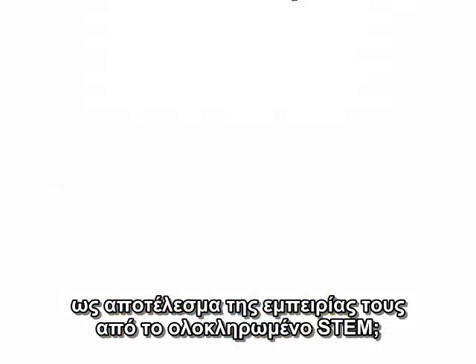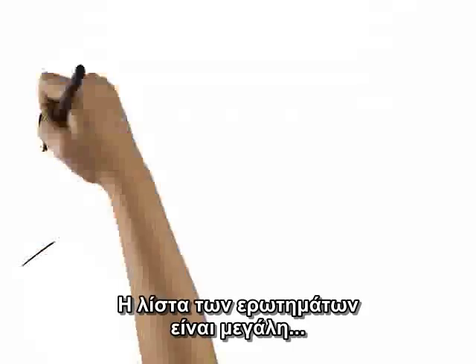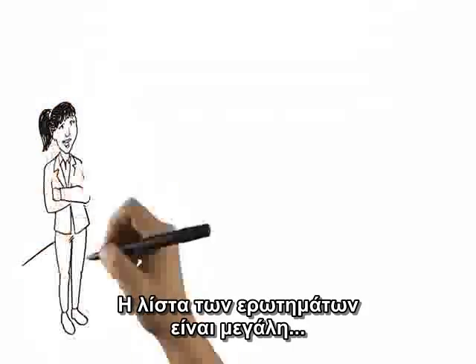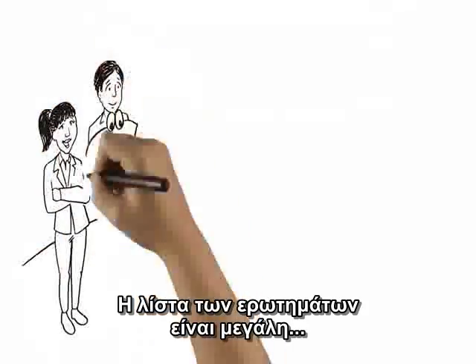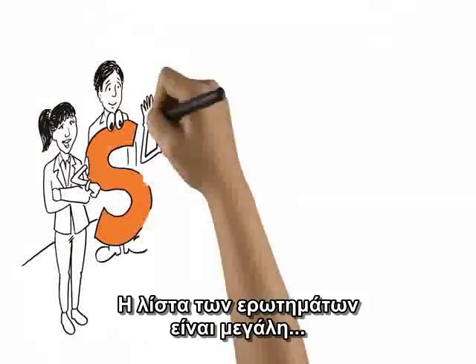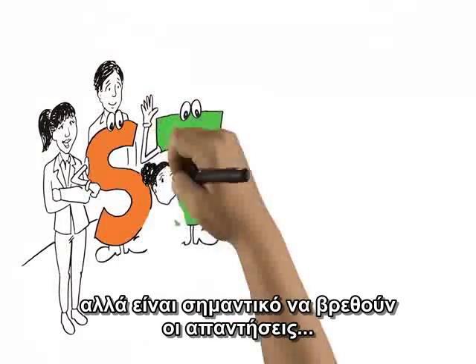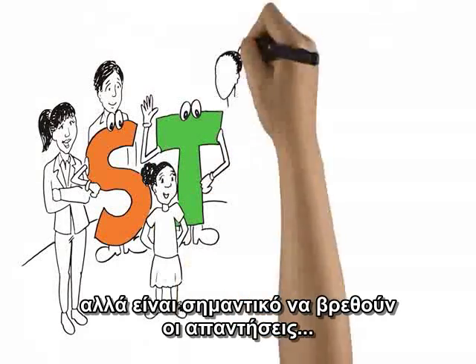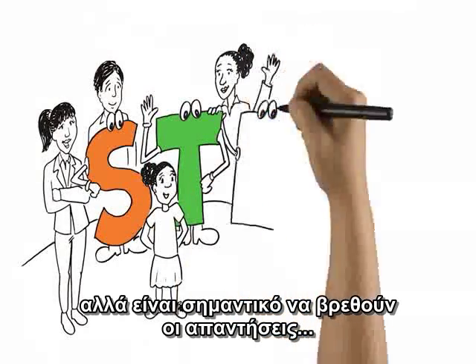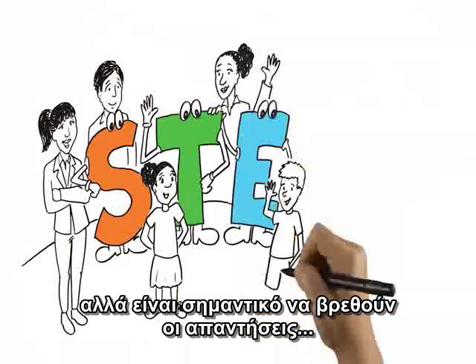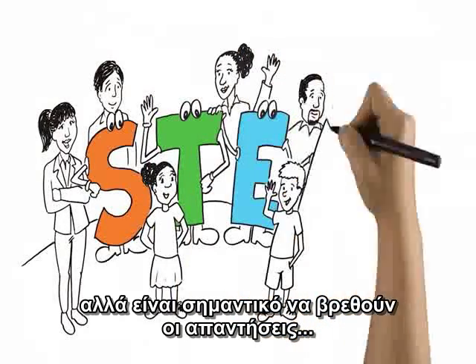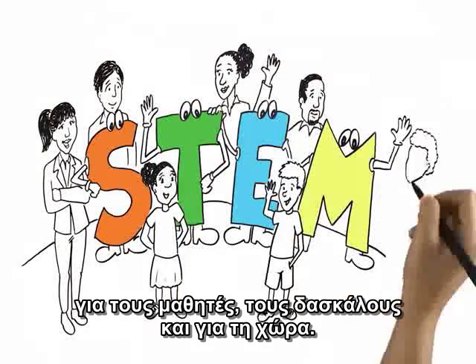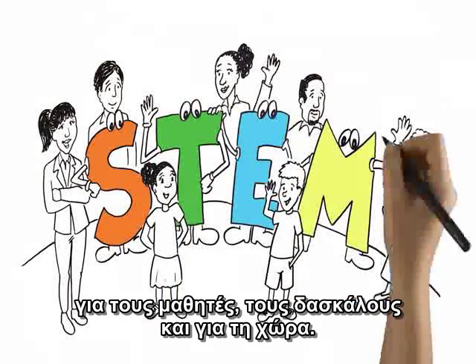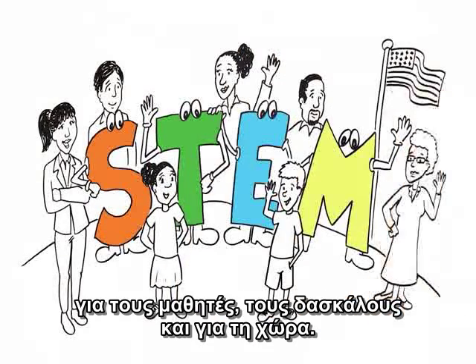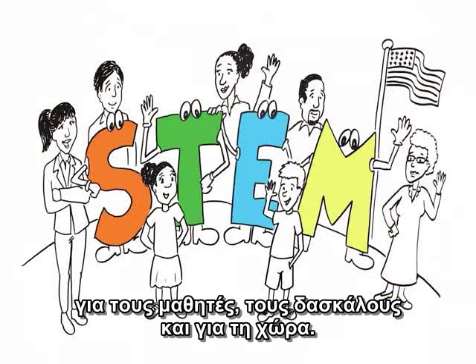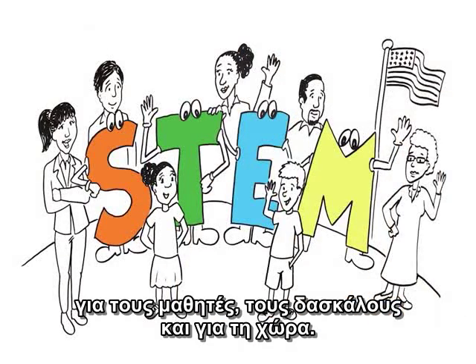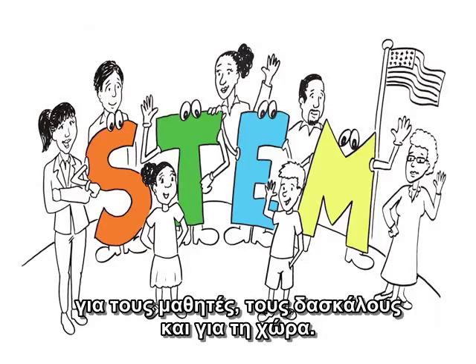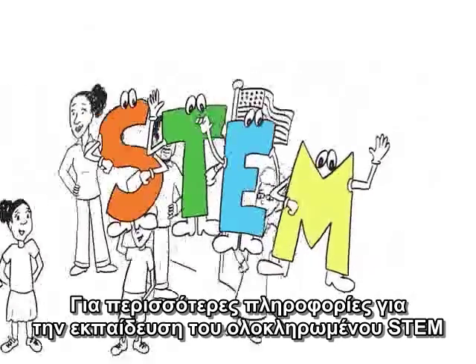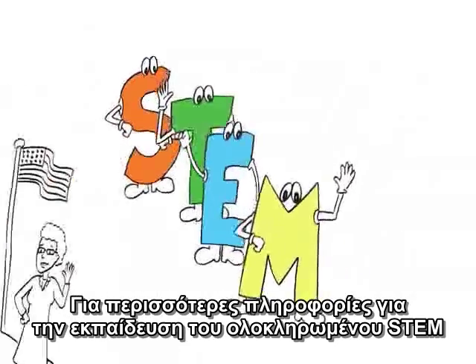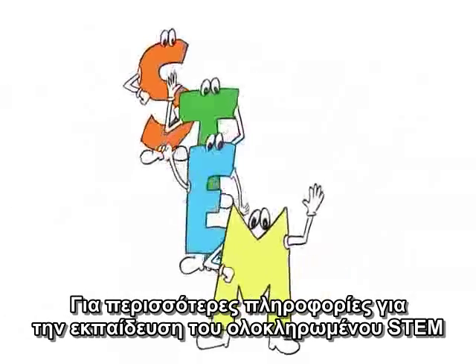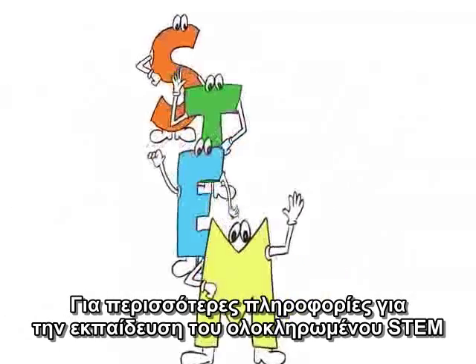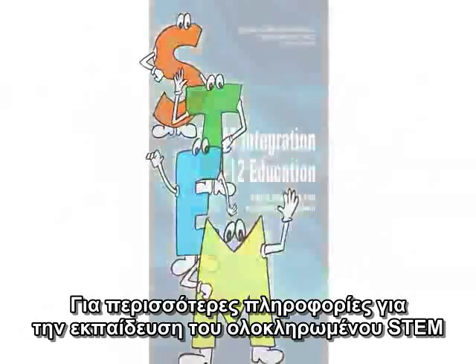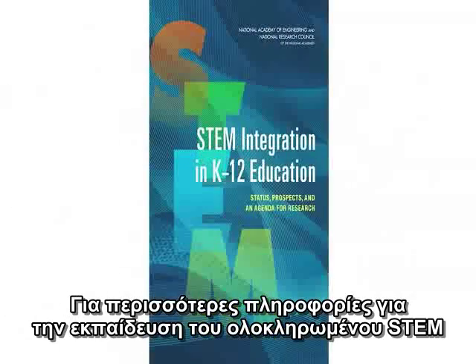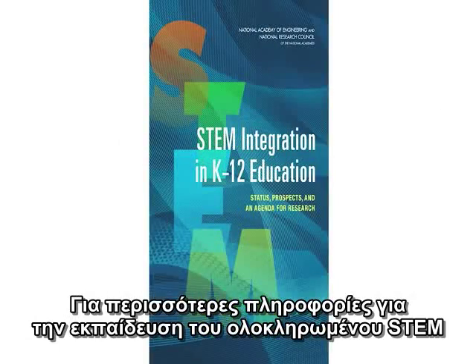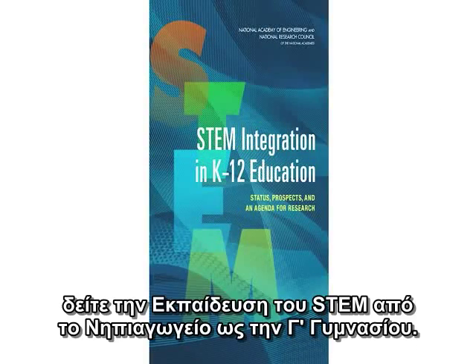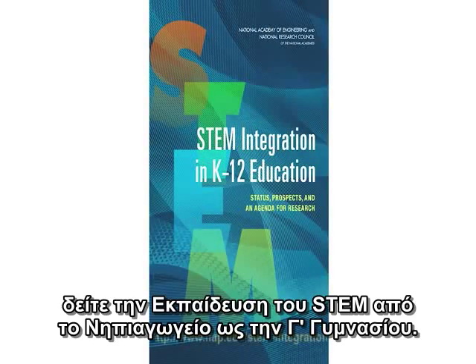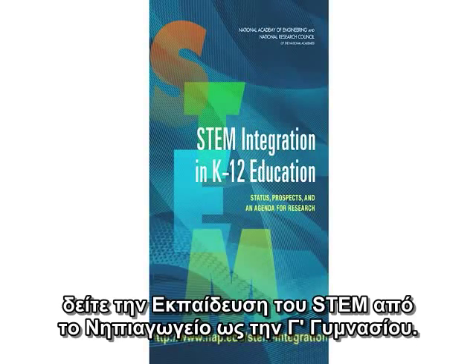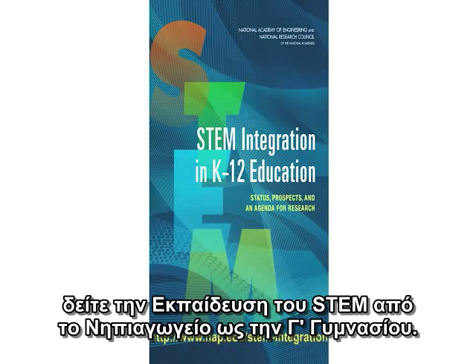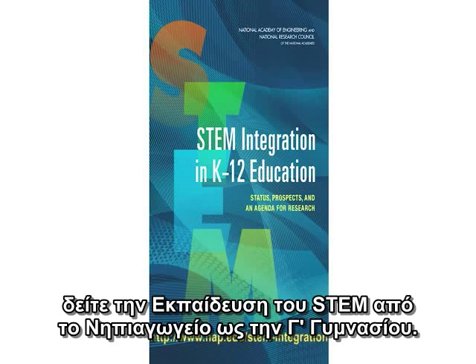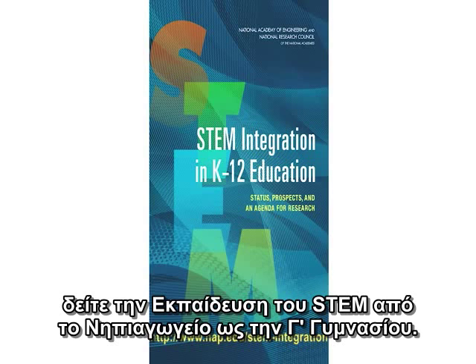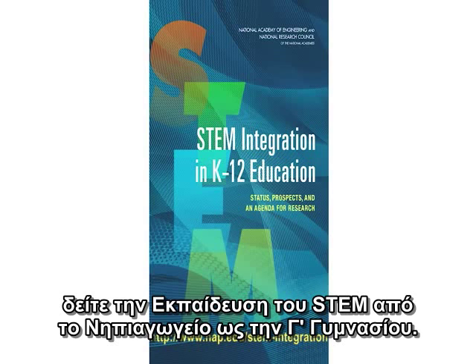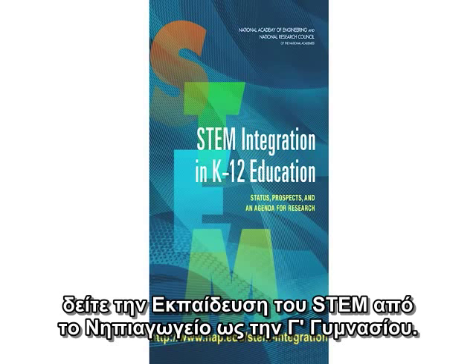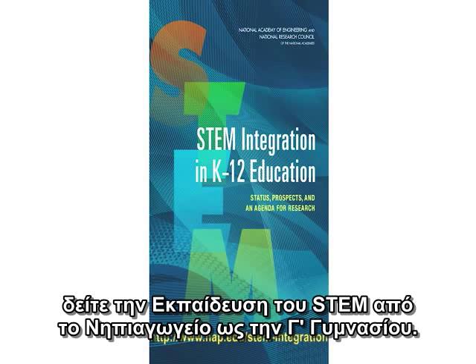The list of questions is long, but getting answers is important for students, teachers, and the nation. For more information about integrated STEM education, check out the STEM Integration in K-12 Education Report.